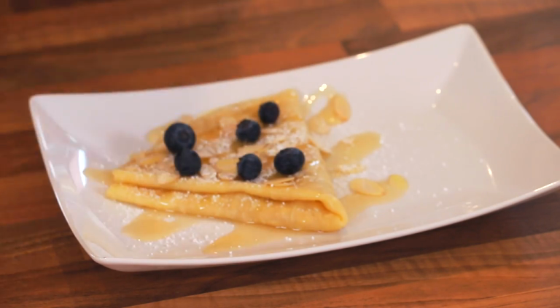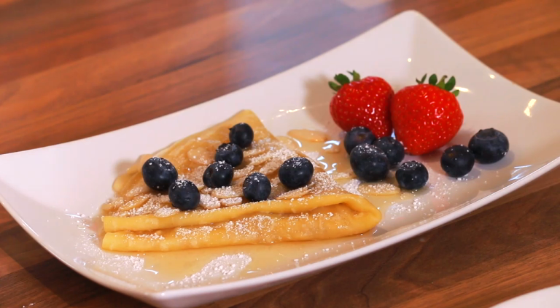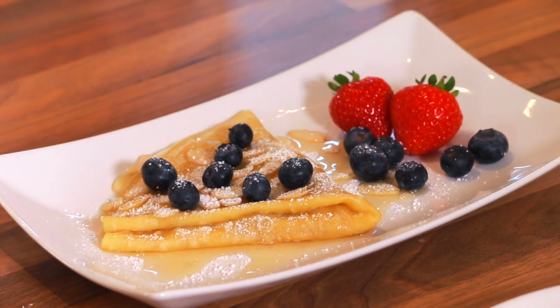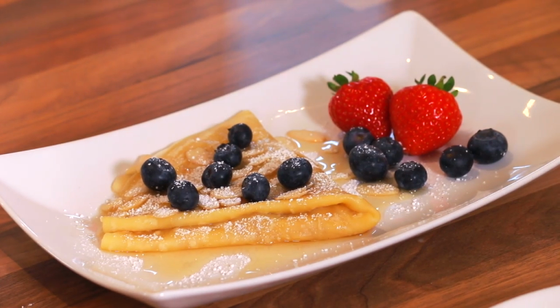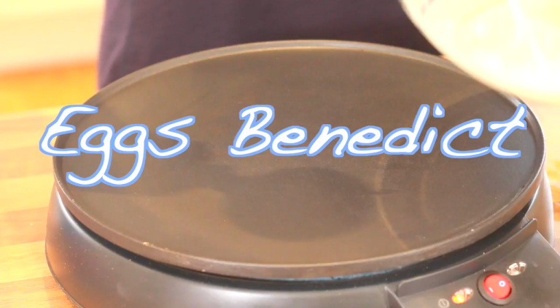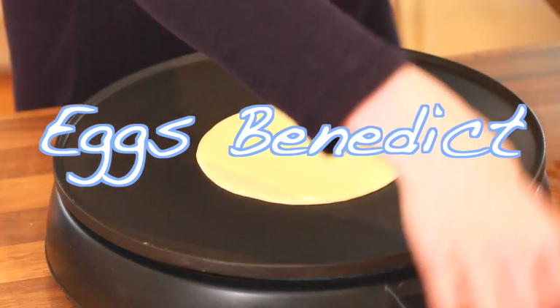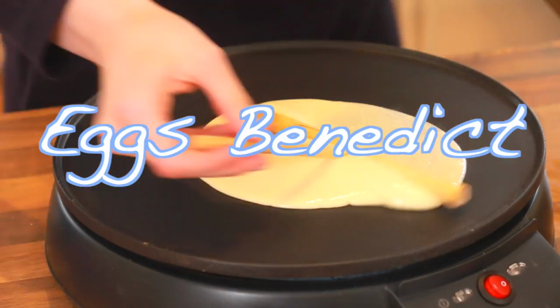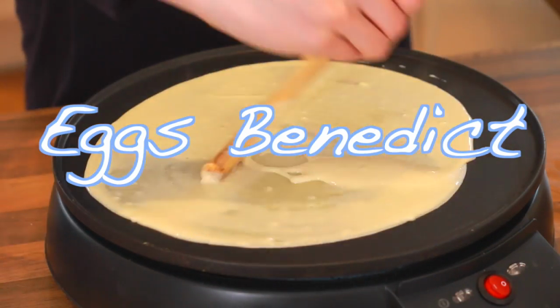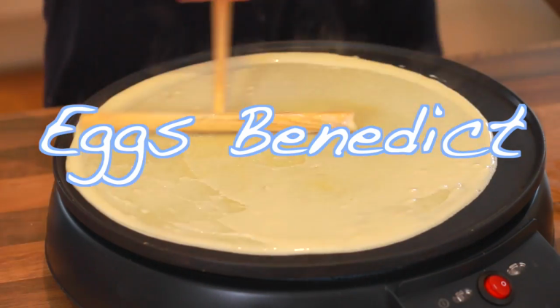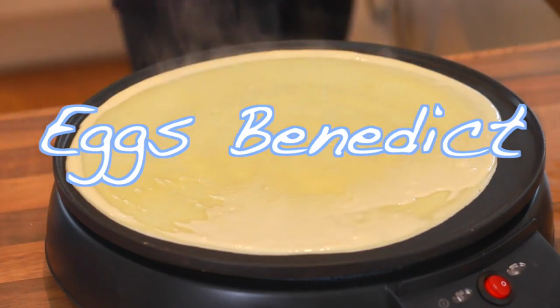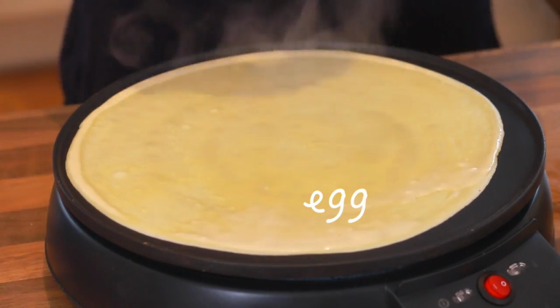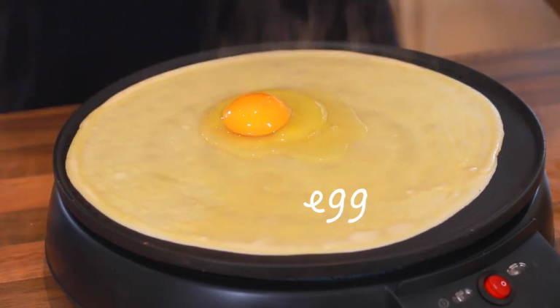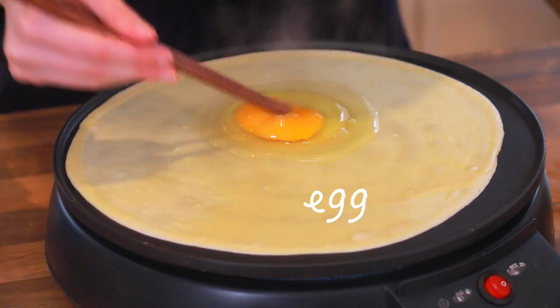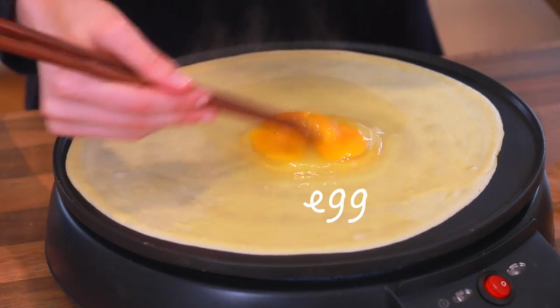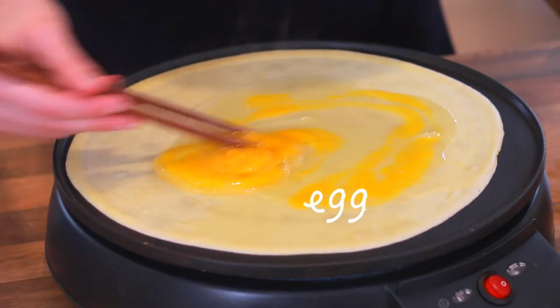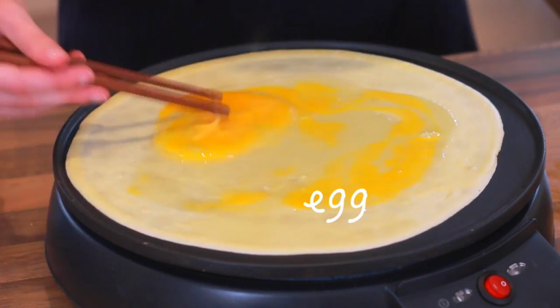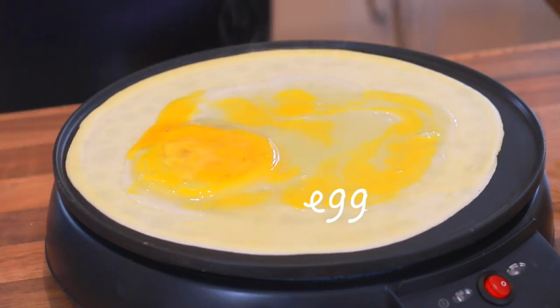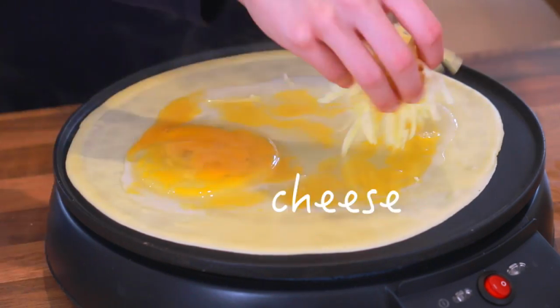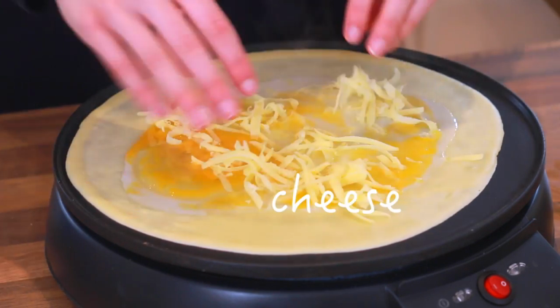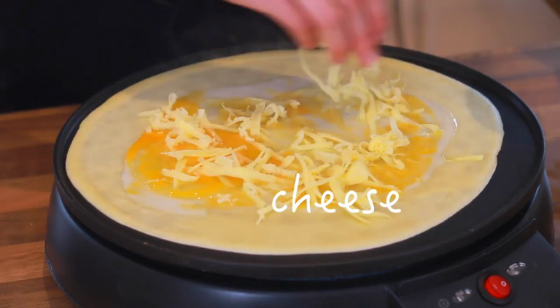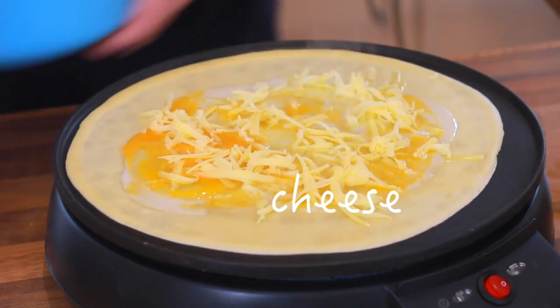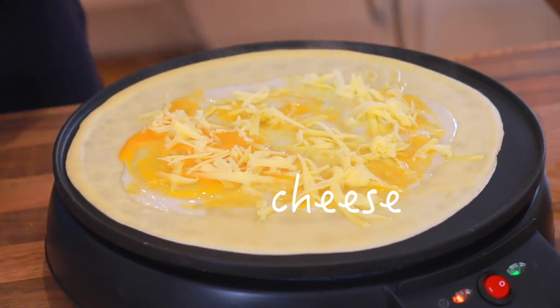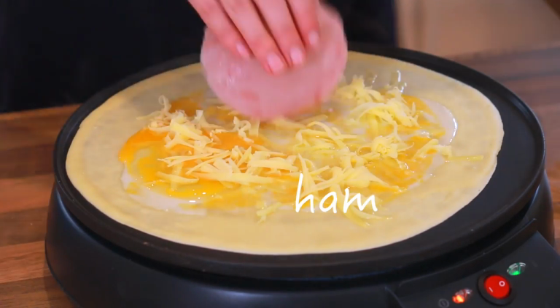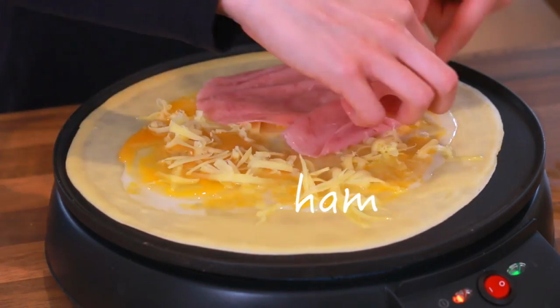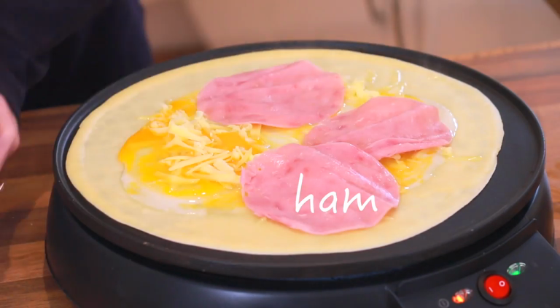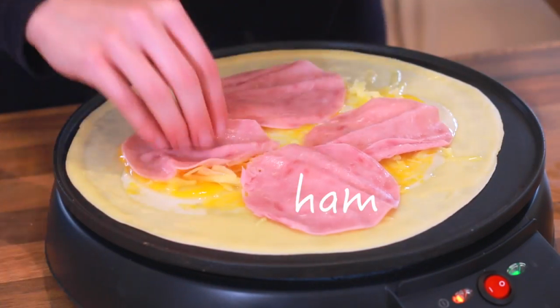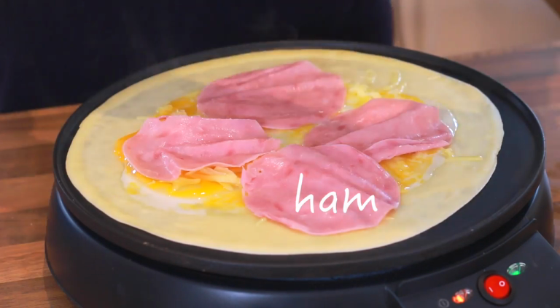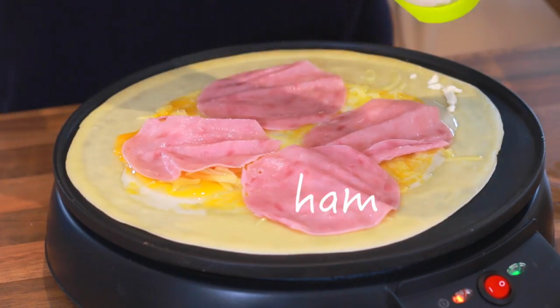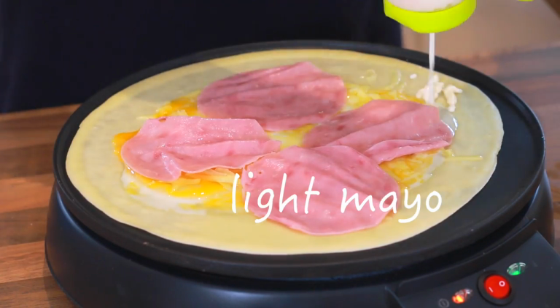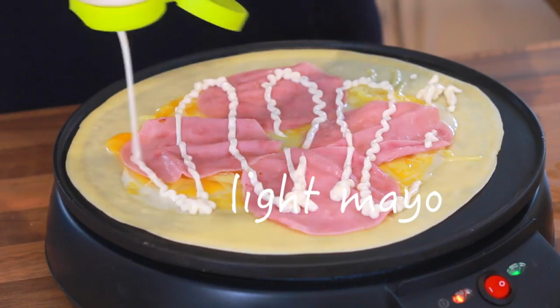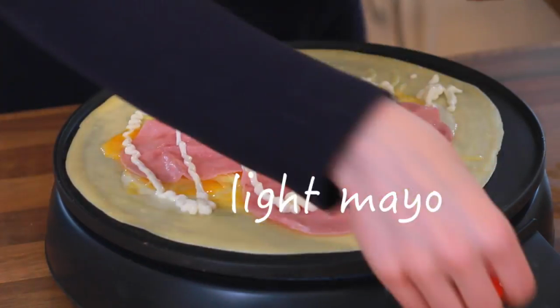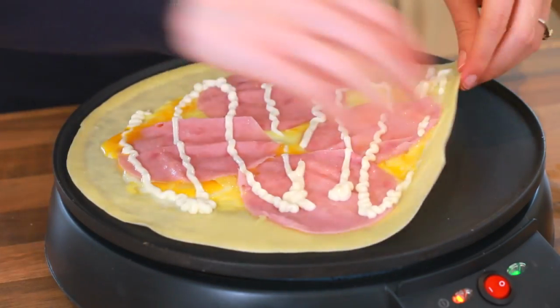You can also make savory crepes like eggs benedict. Add an egg, cheese, ham, and instead of hollandaise sauce I'm using light mayo.